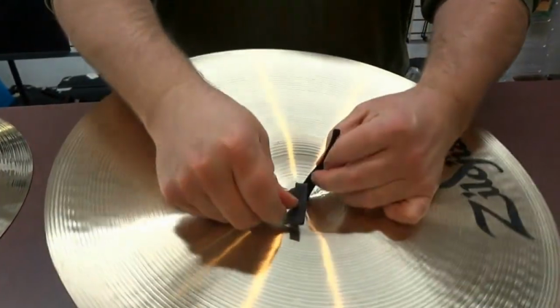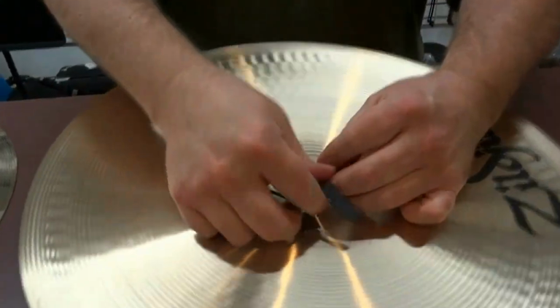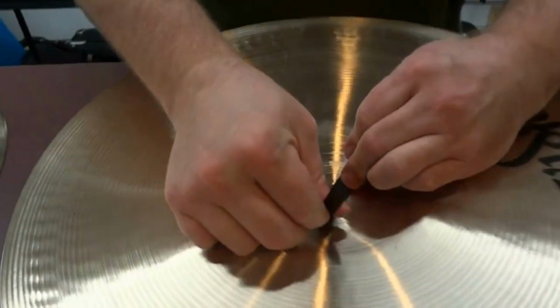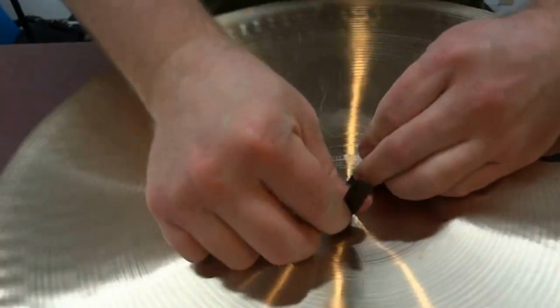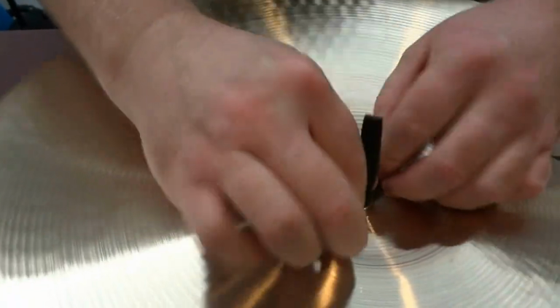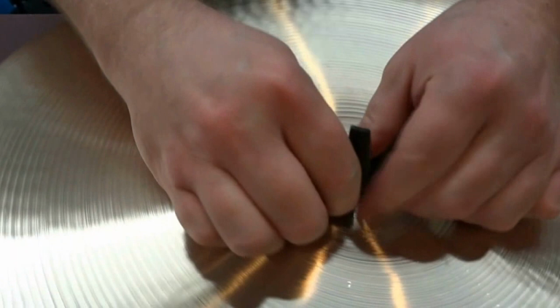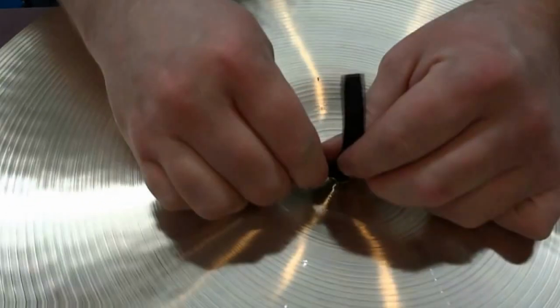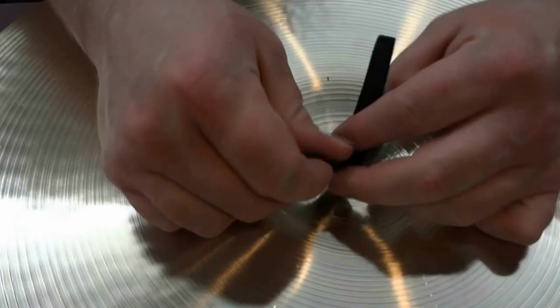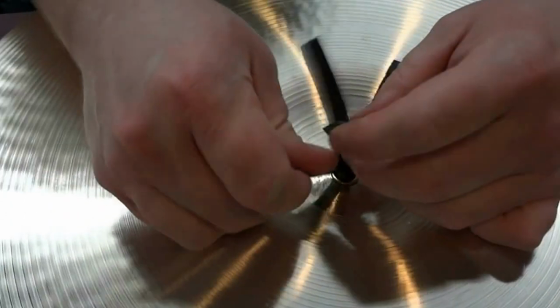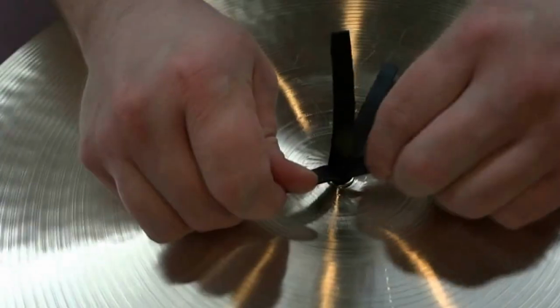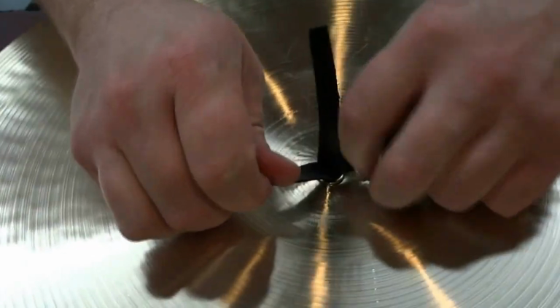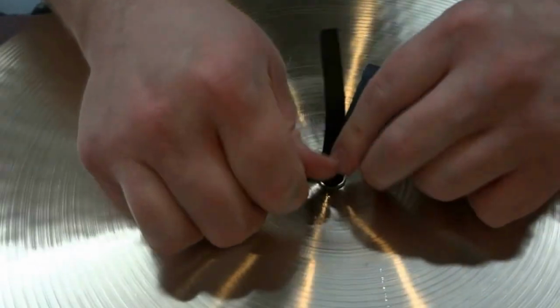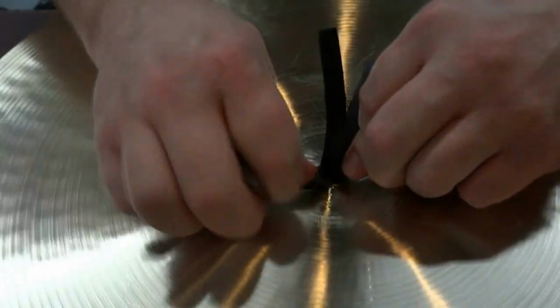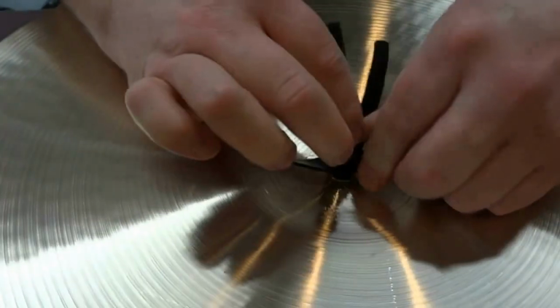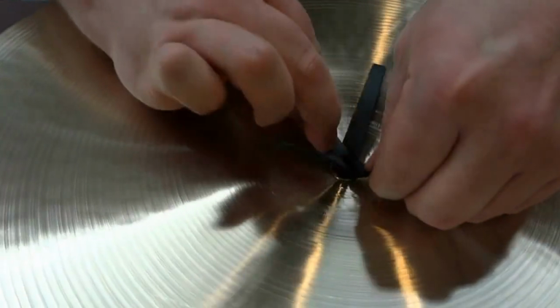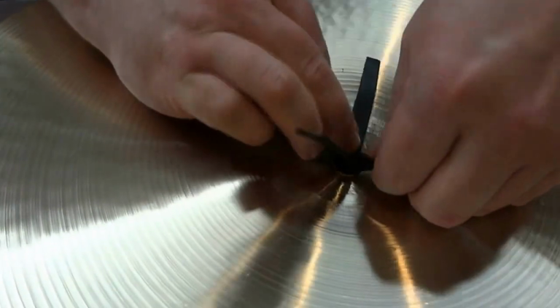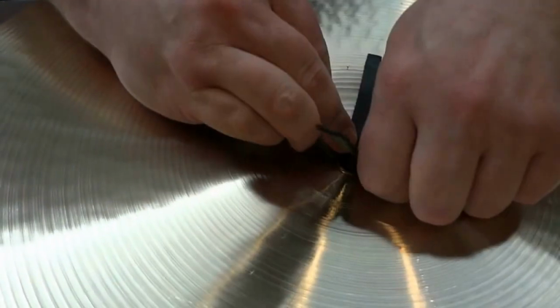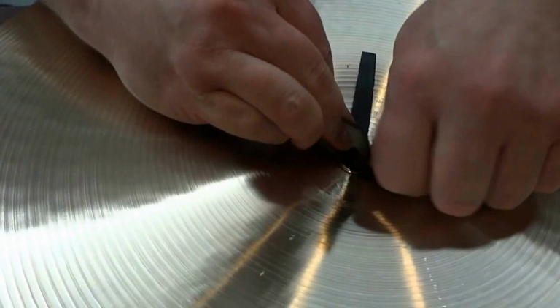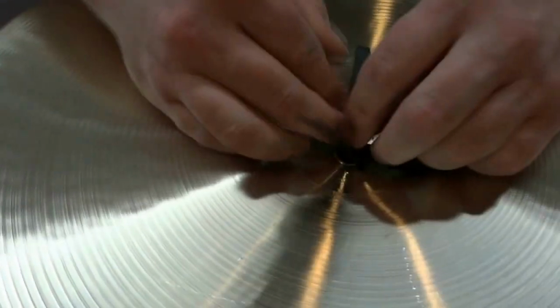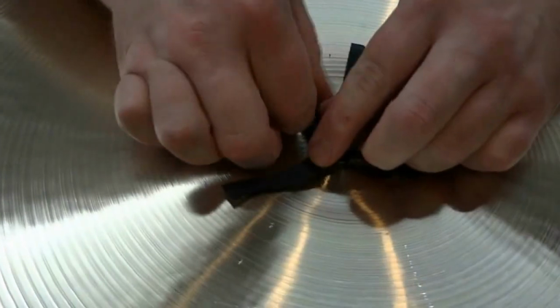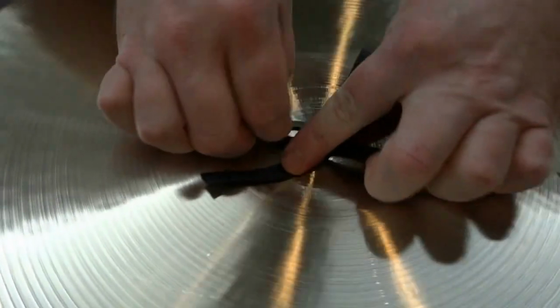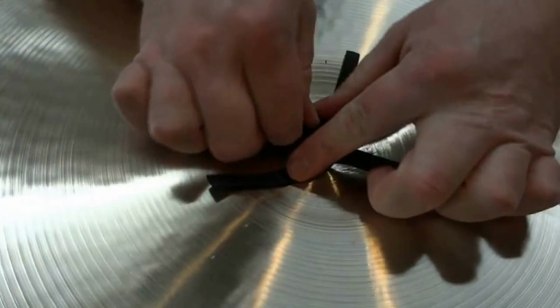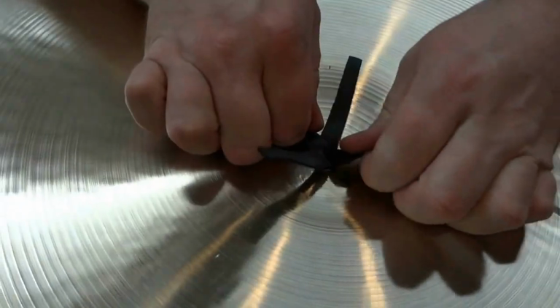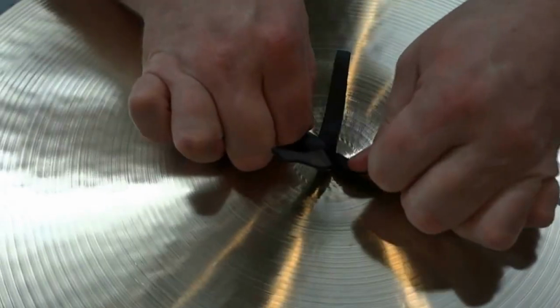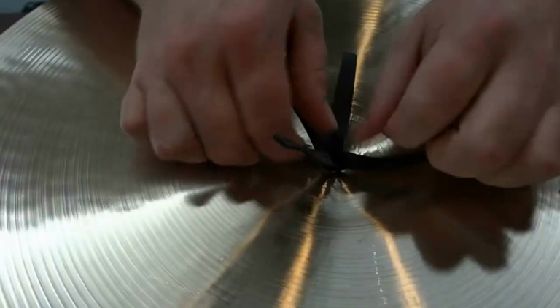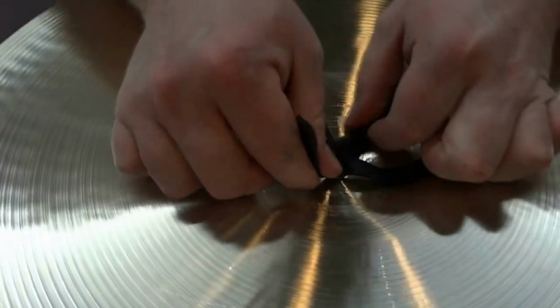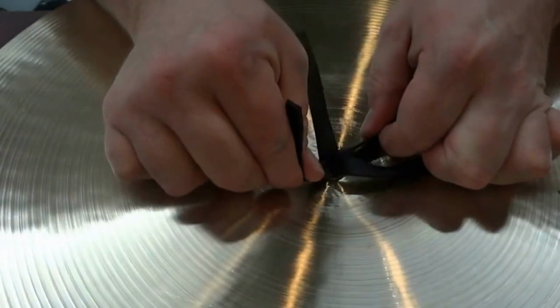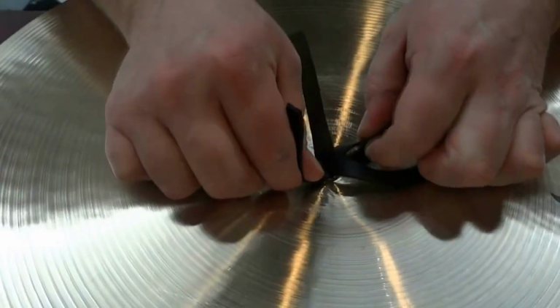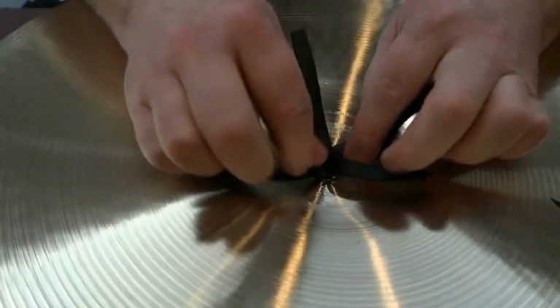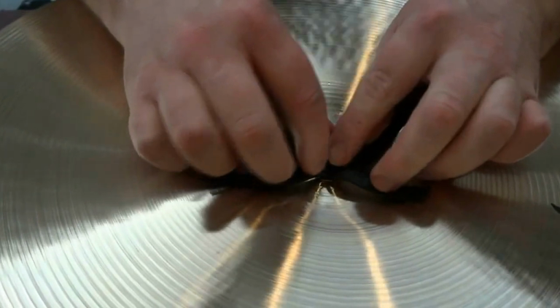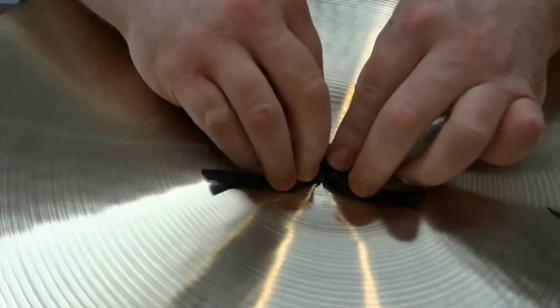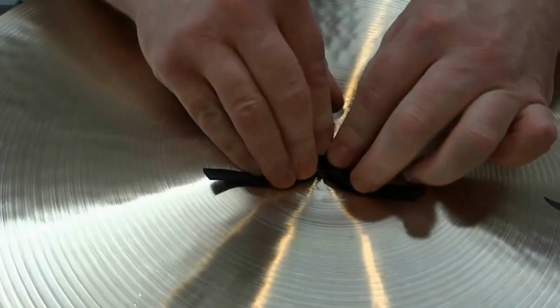Now, this is the trickiest part. You need to just get these all to lay down so they make a bit of a plus sign or an X, however you might be looking at it.